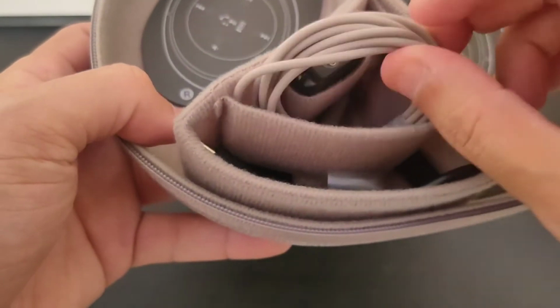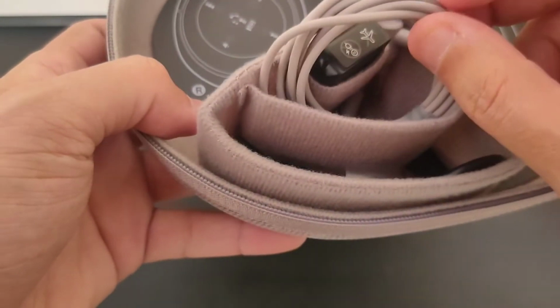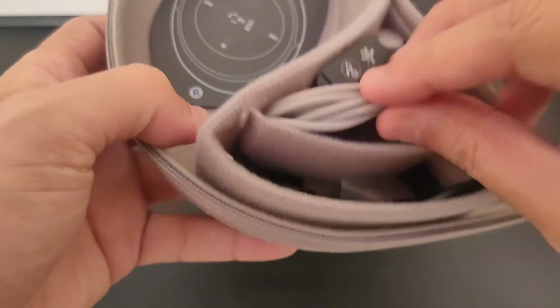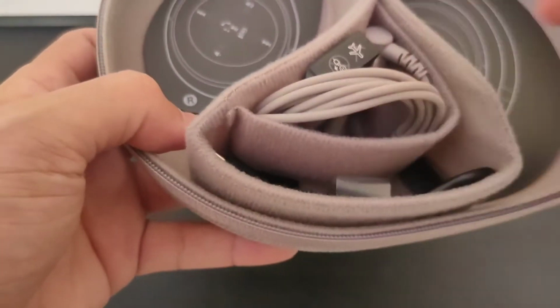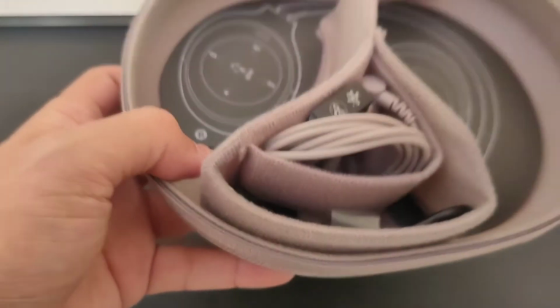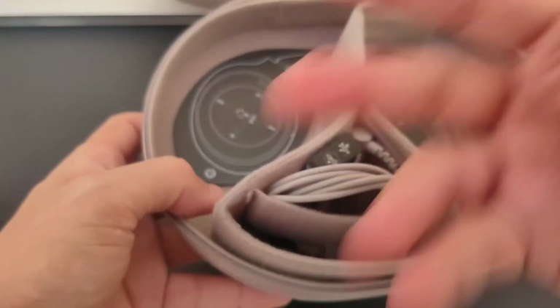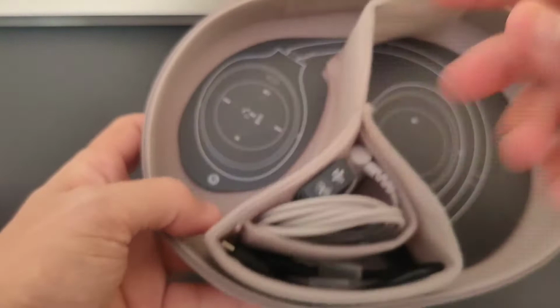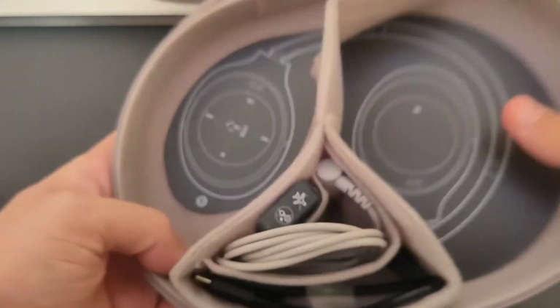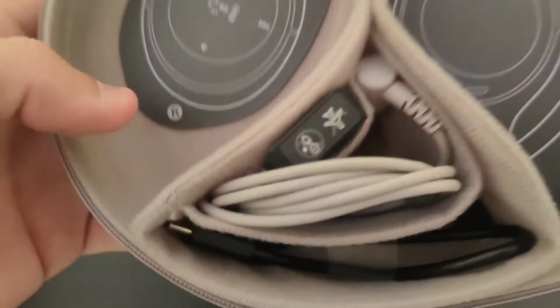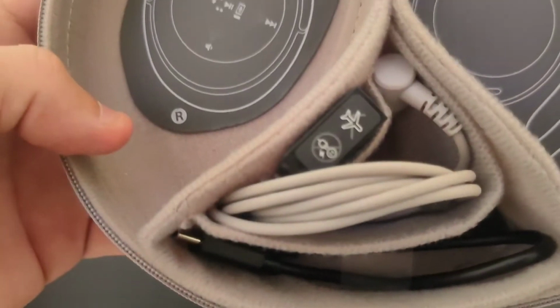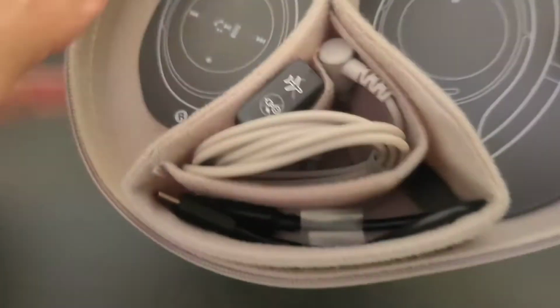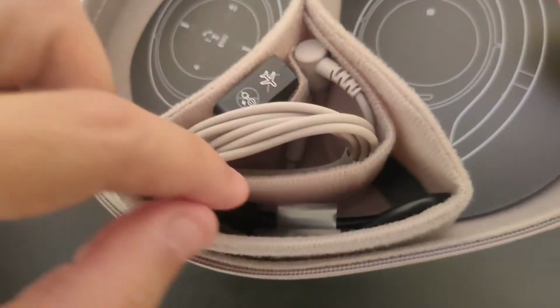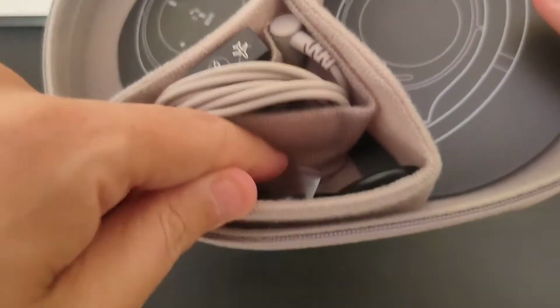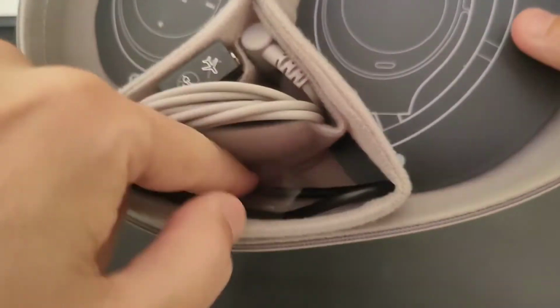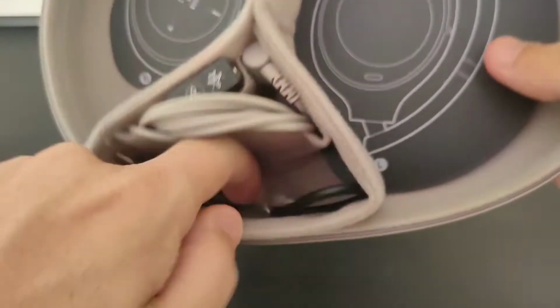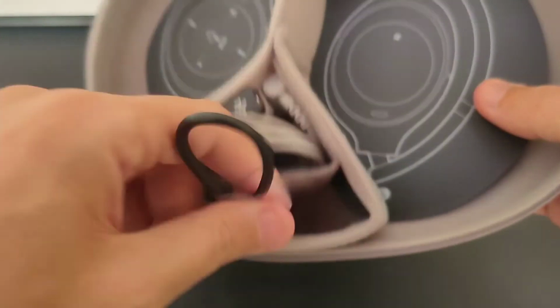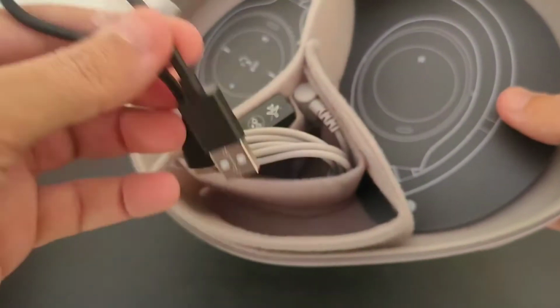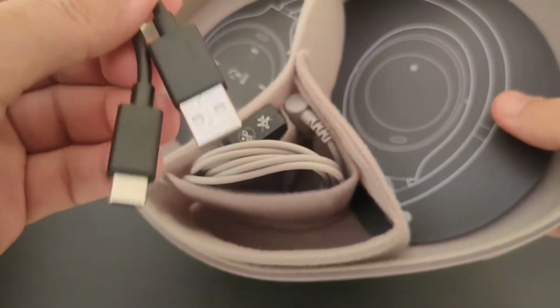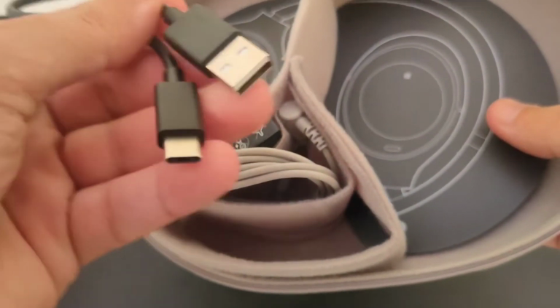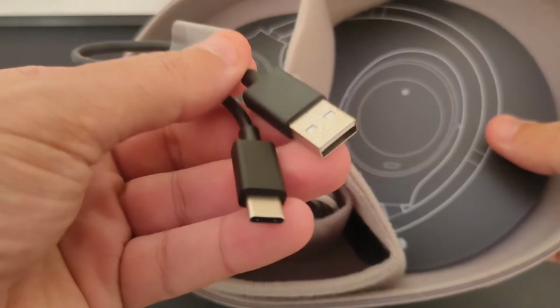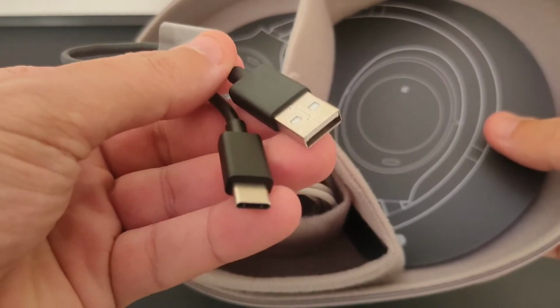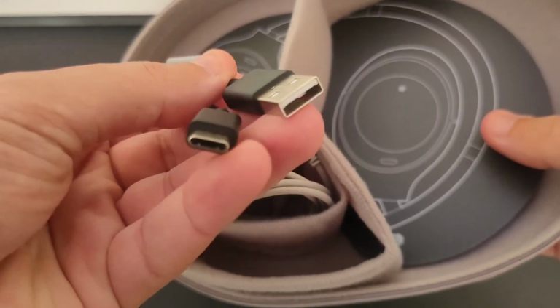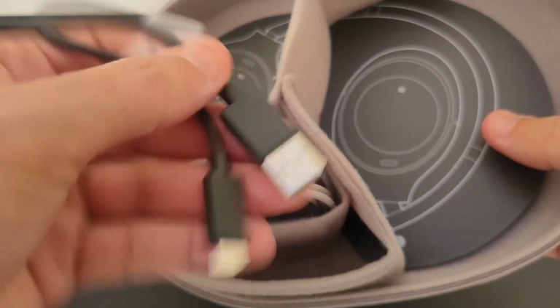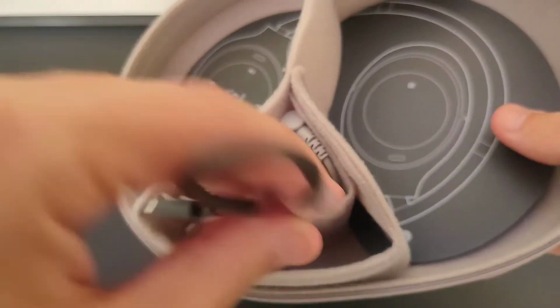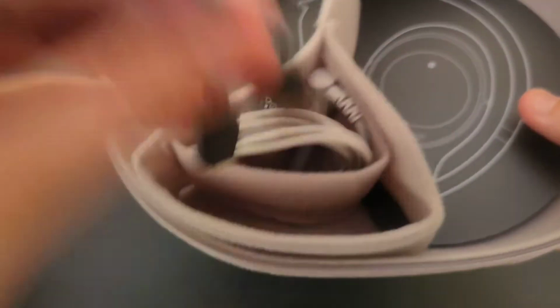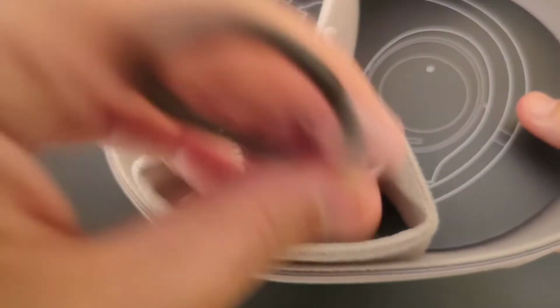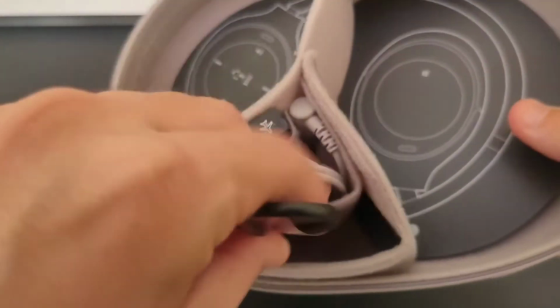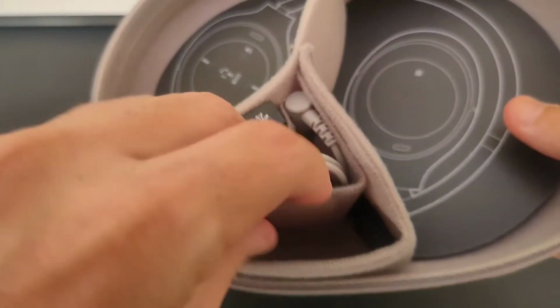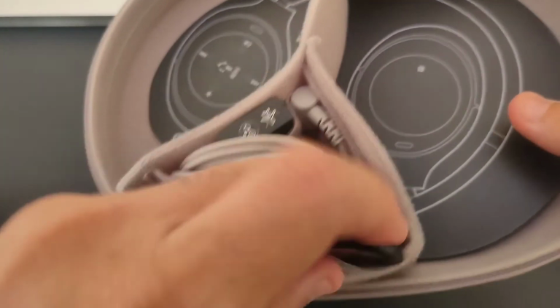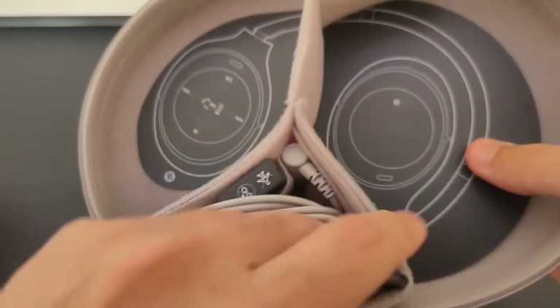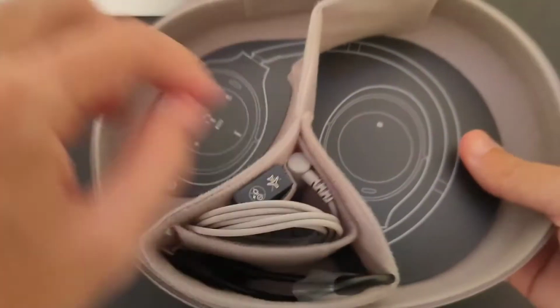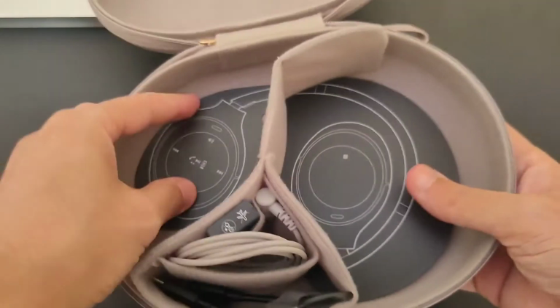It also comes with a headphone jack — the color matches the color of your headphones, which is a nice touch. There's also a USB-C charging adapter included, so you can charge your headphones on the airplane.